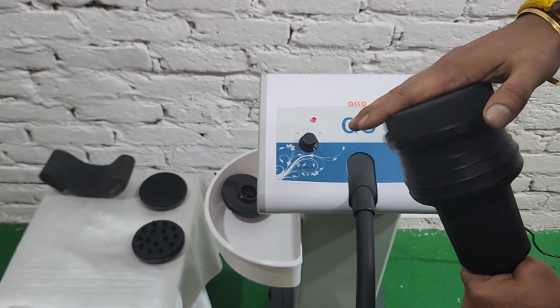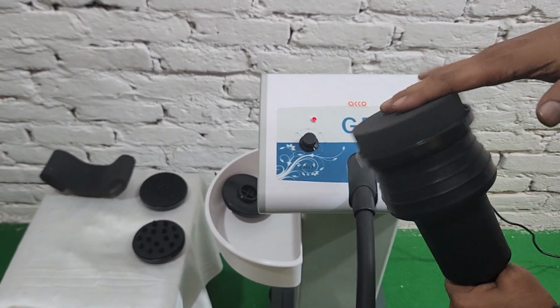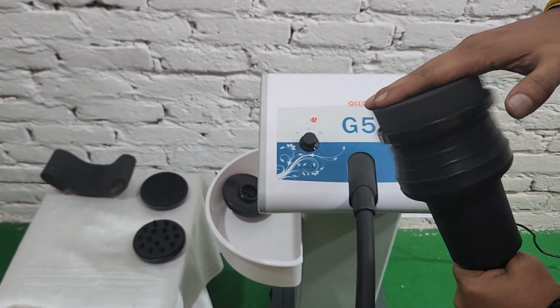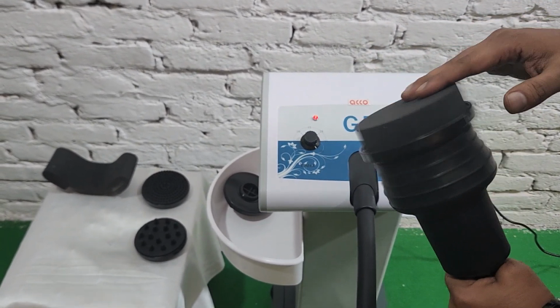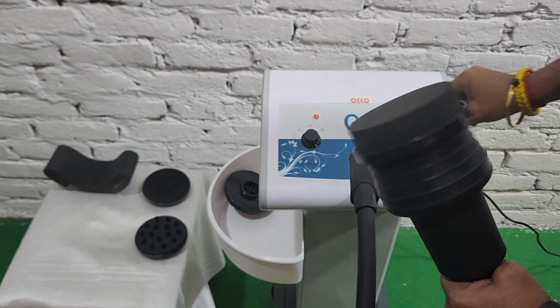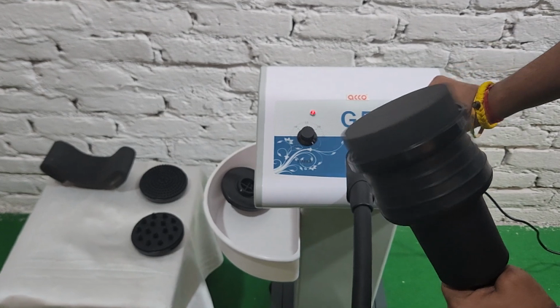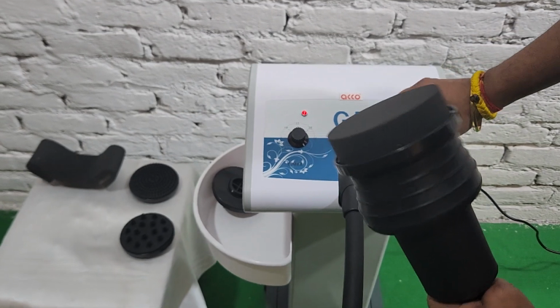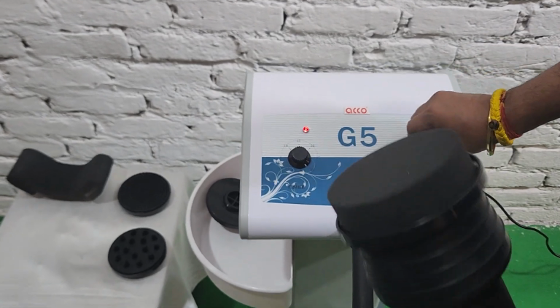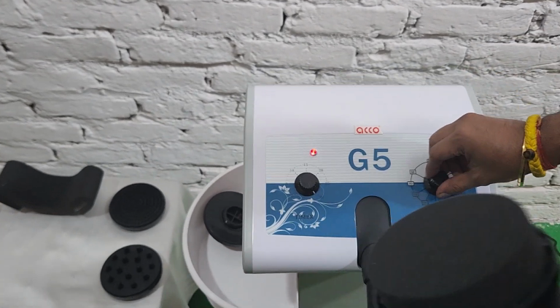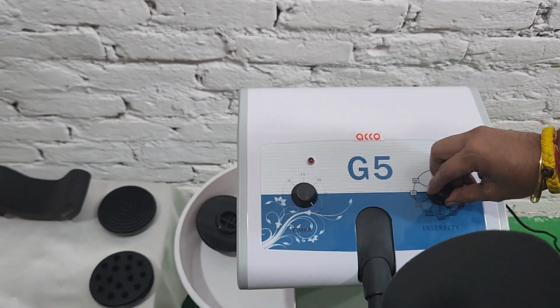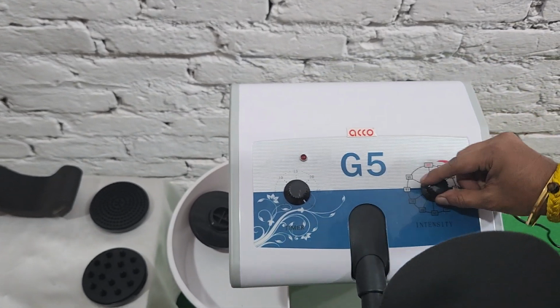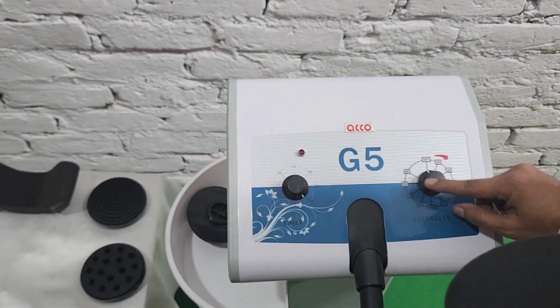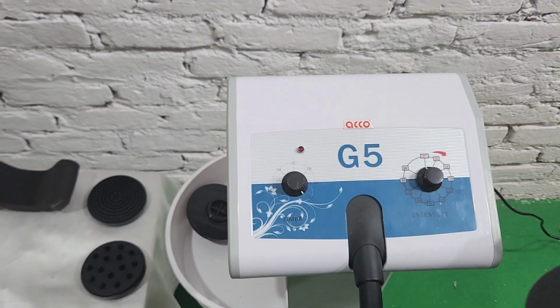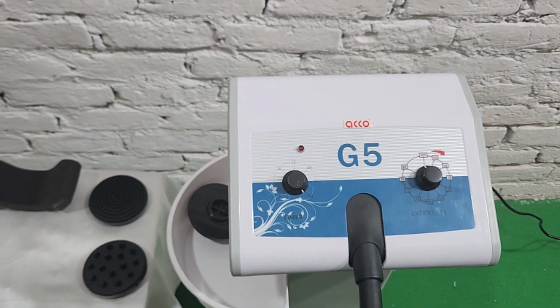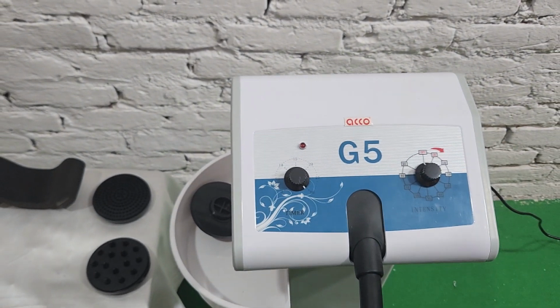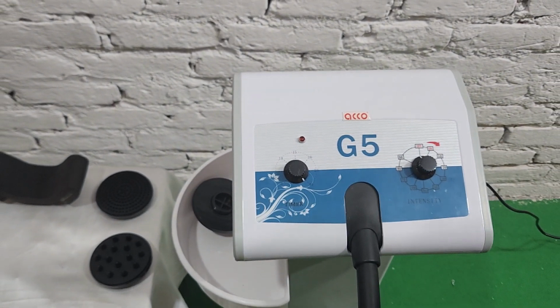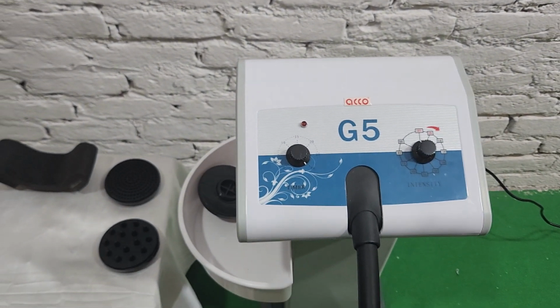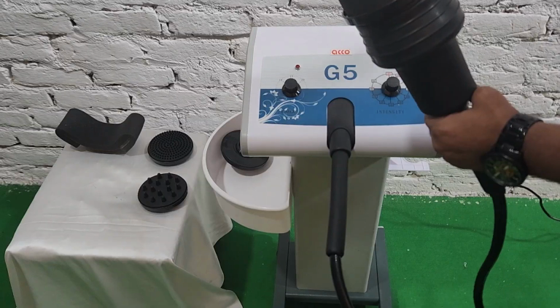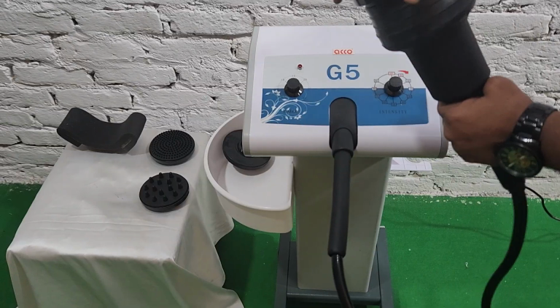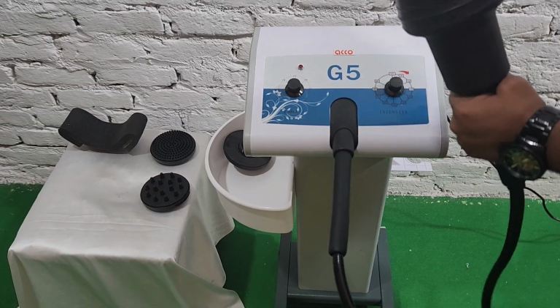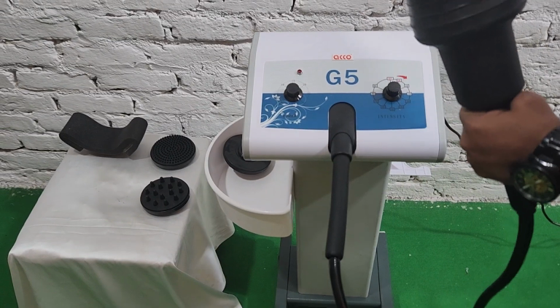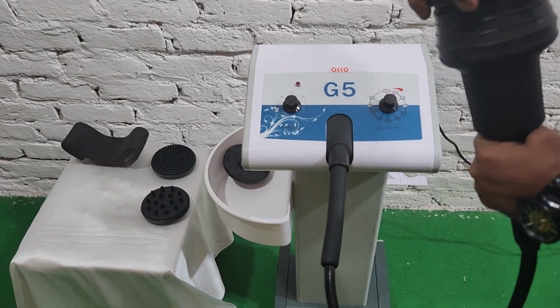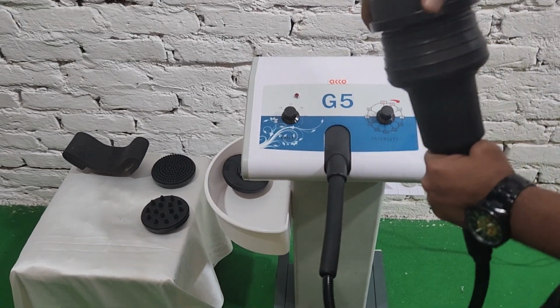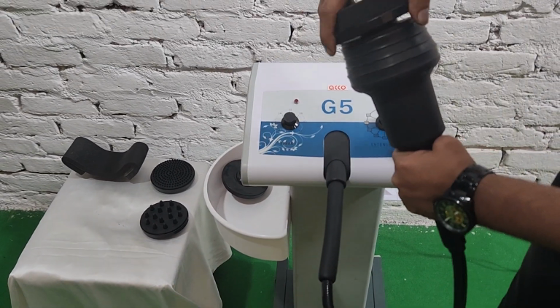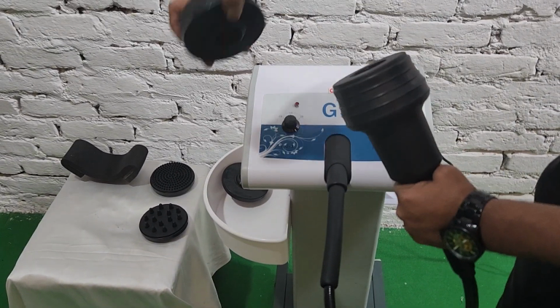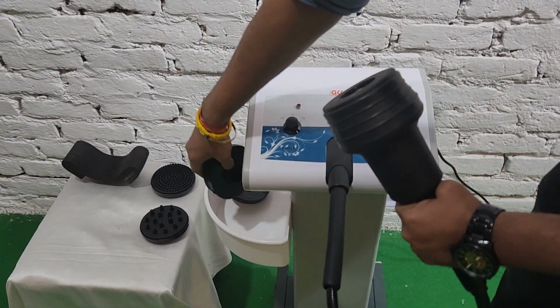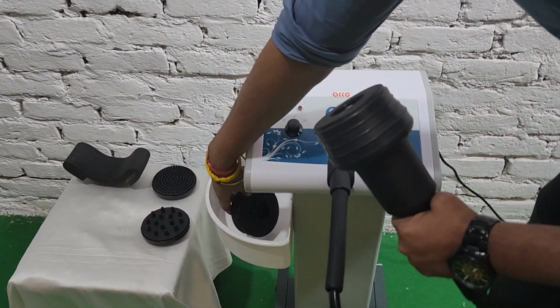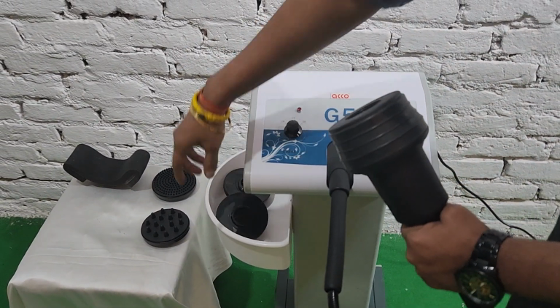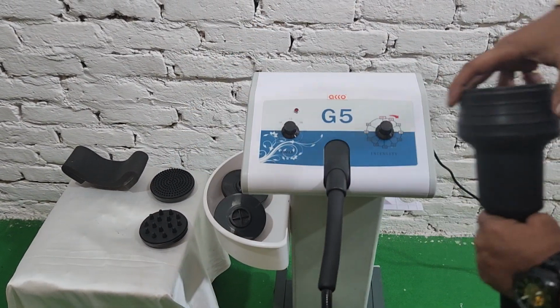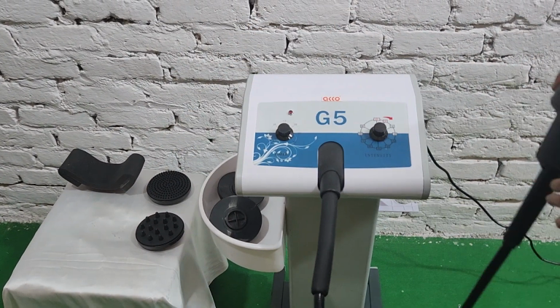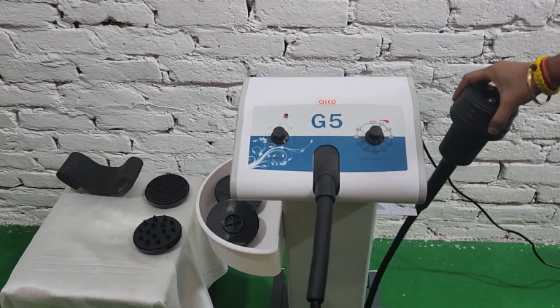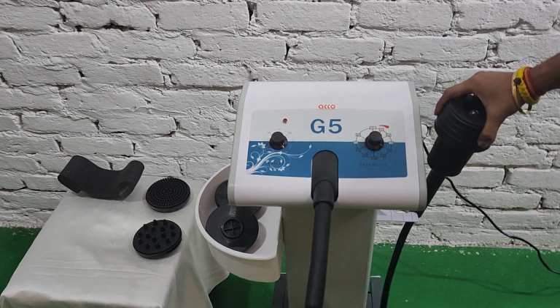Once the treatment is completed, switch off the machine. You can then remove the attachment and place the handle.